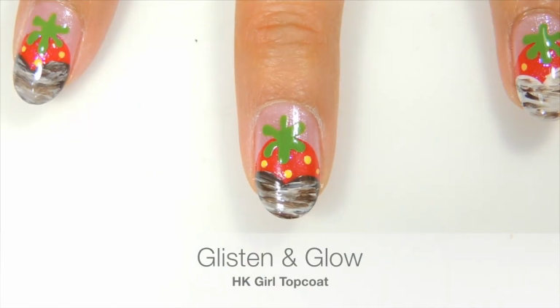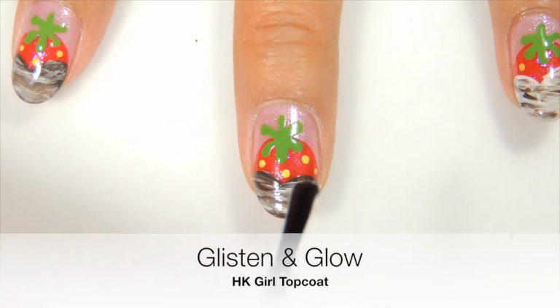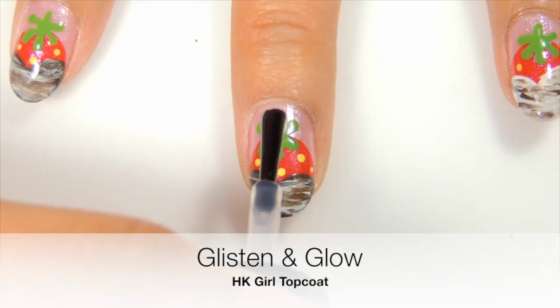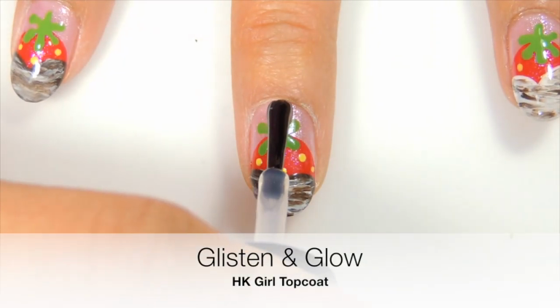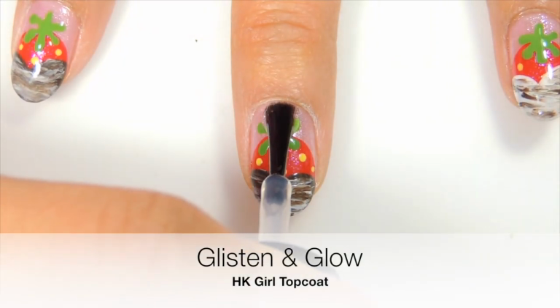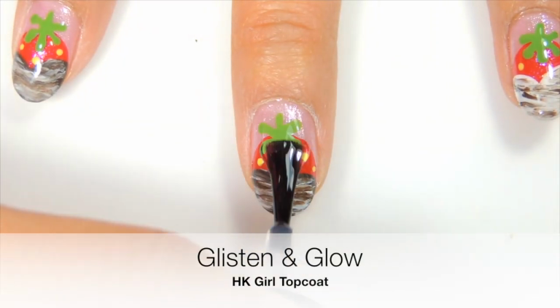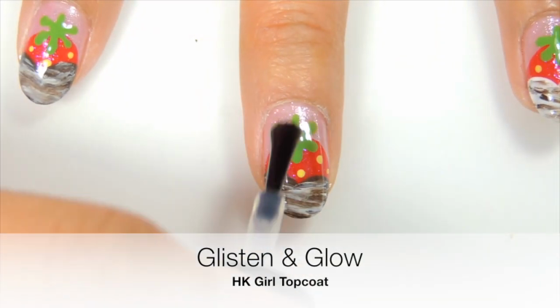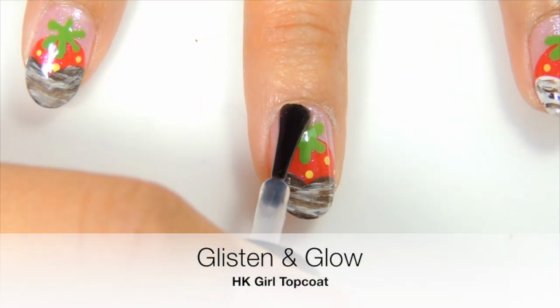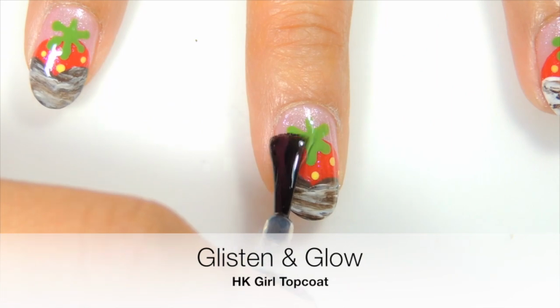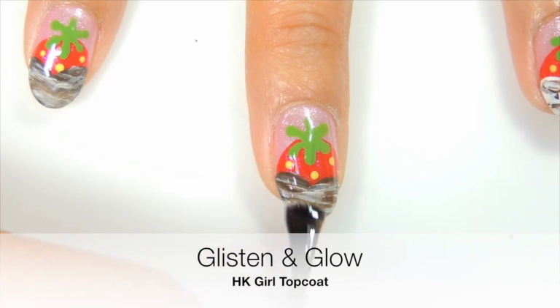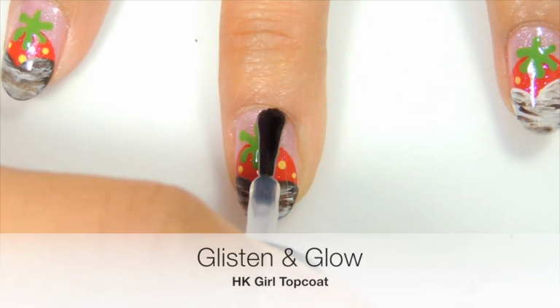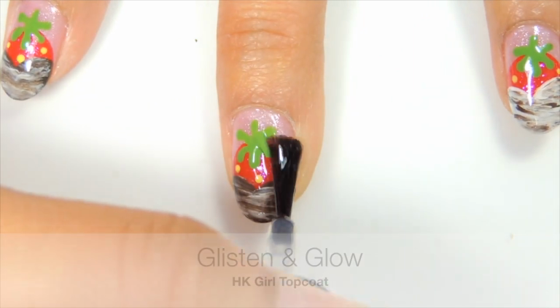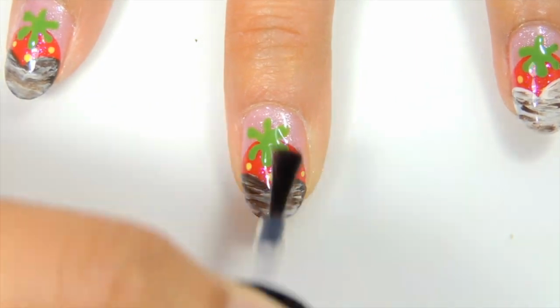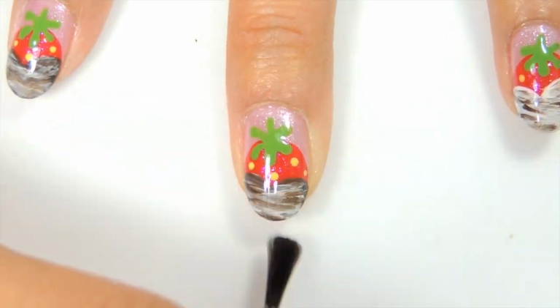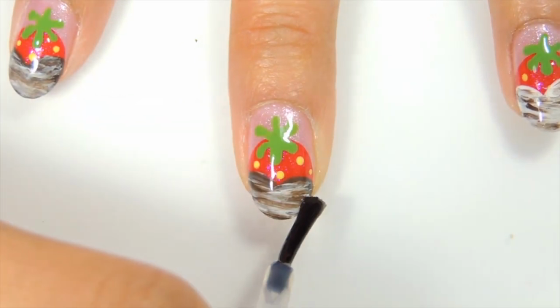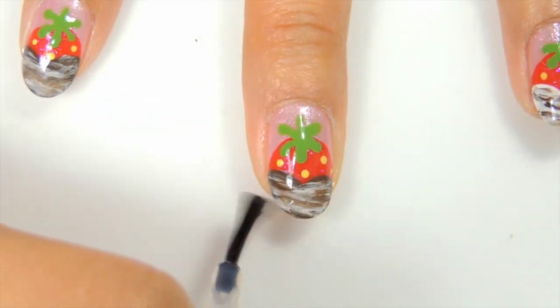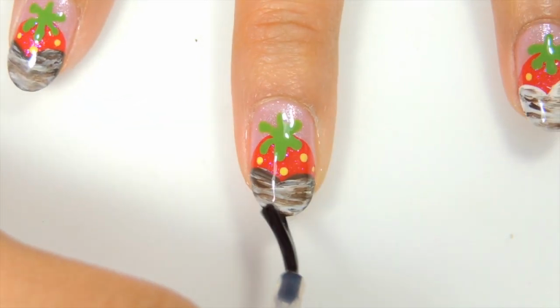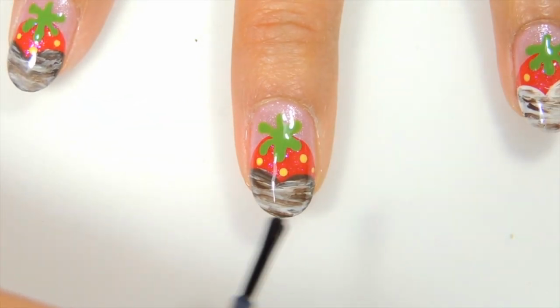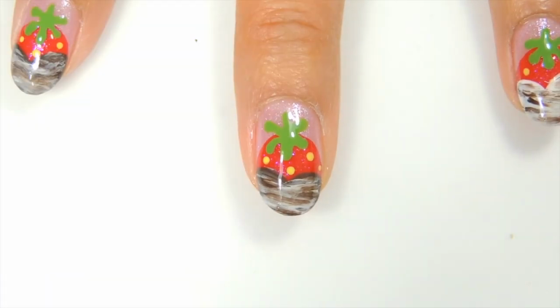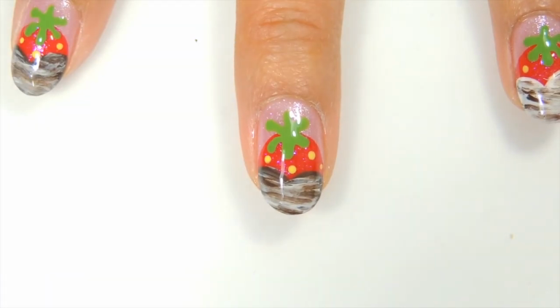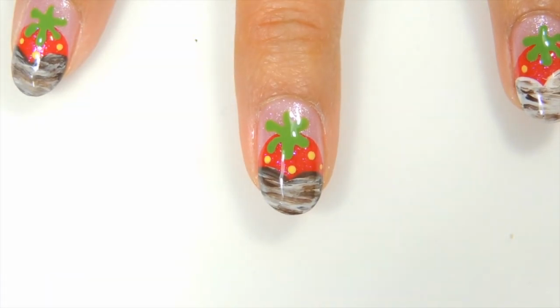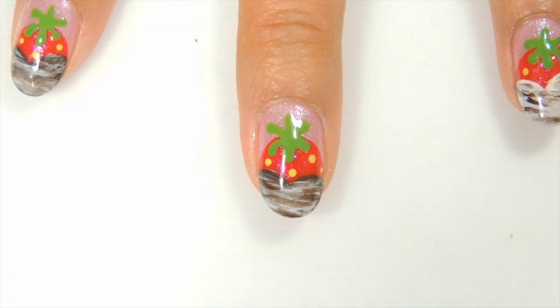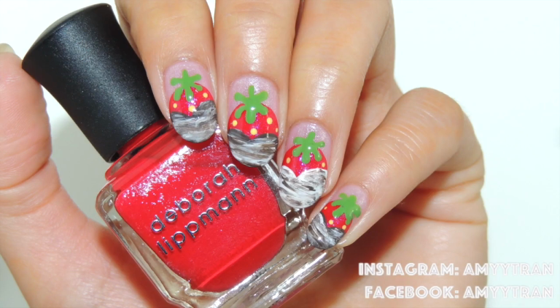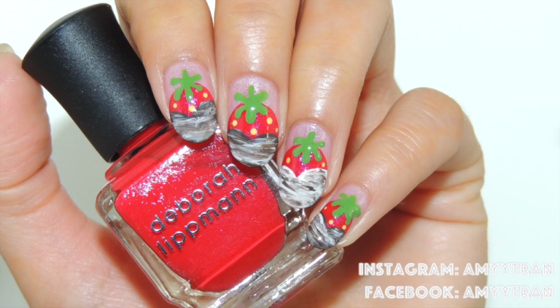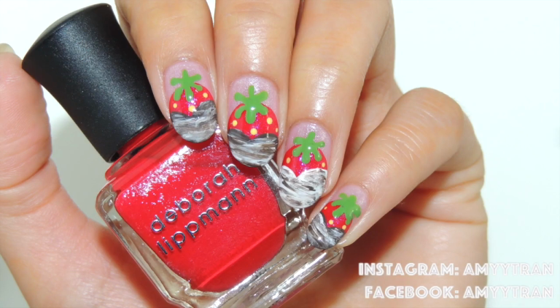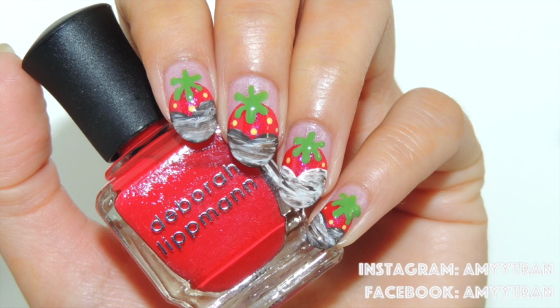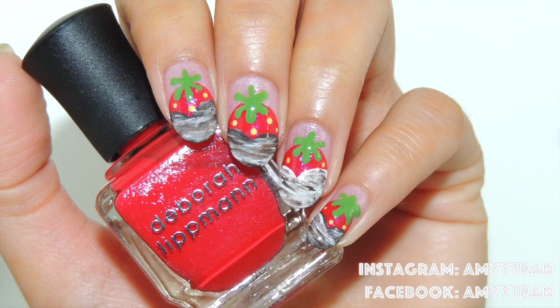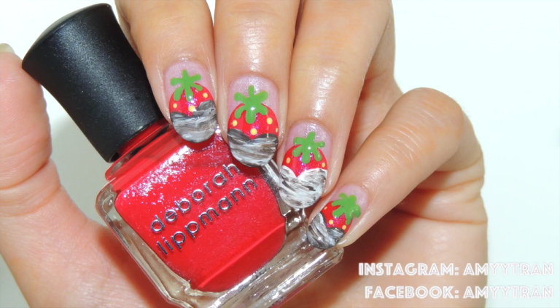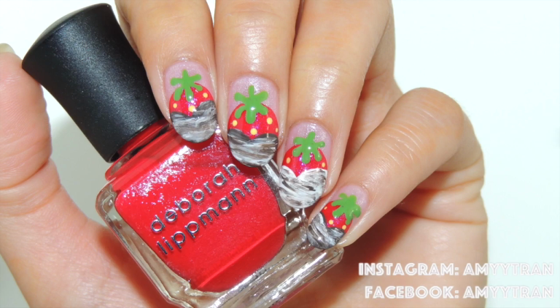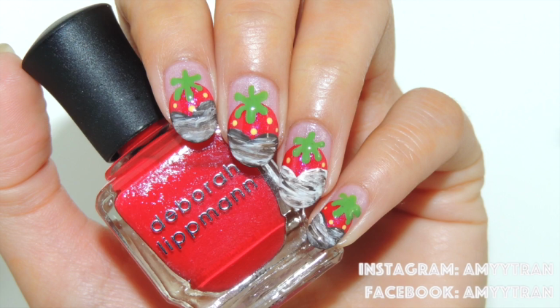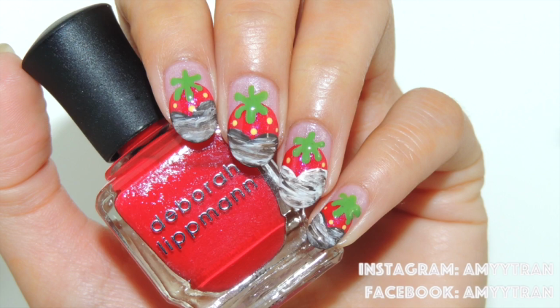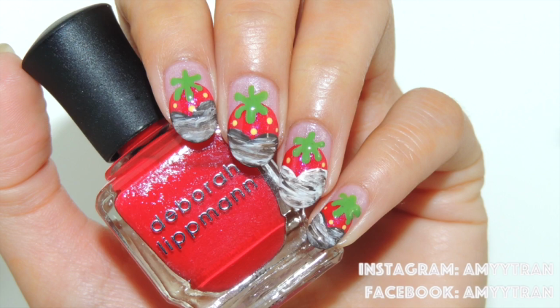Apply top coat to seal your design and you are all done. Don't forget to follow me on Instagram and Facebook. Thank you.